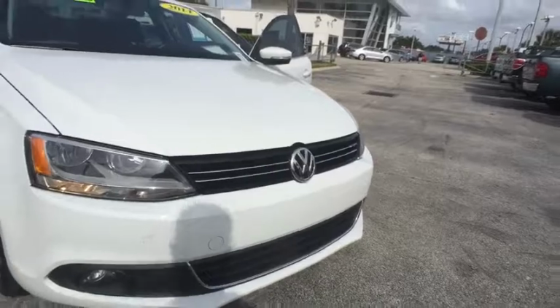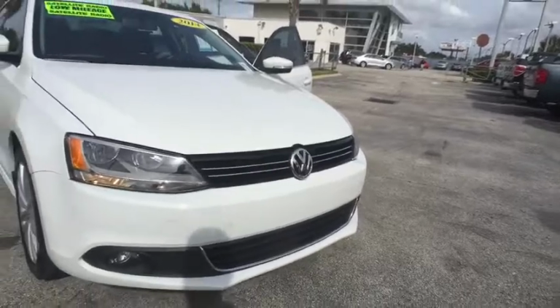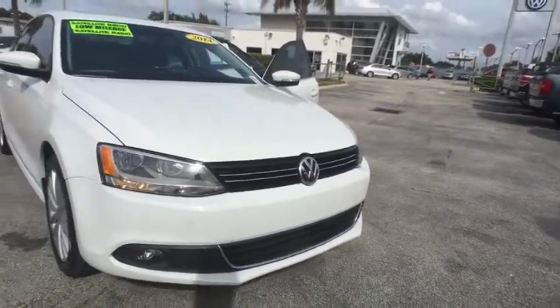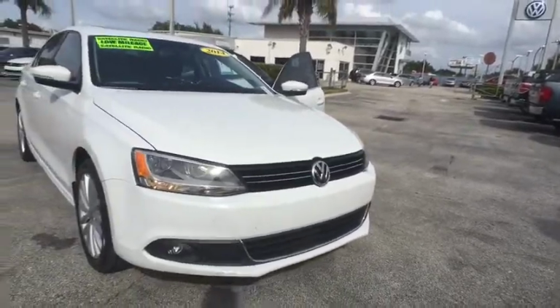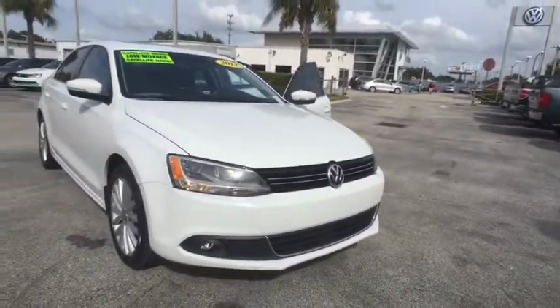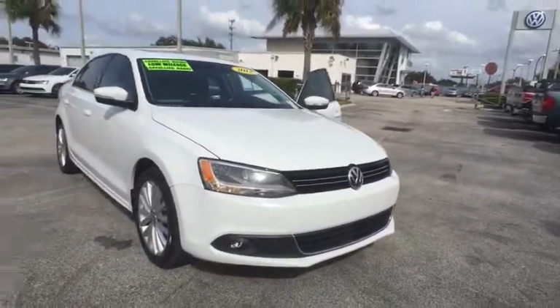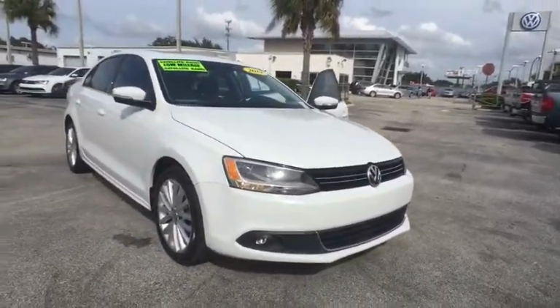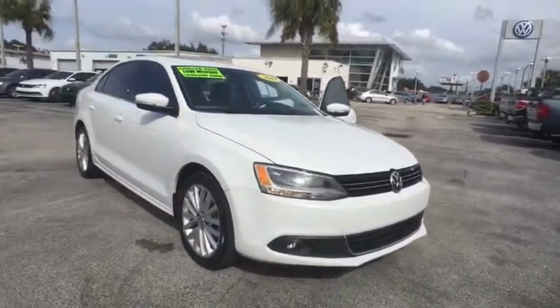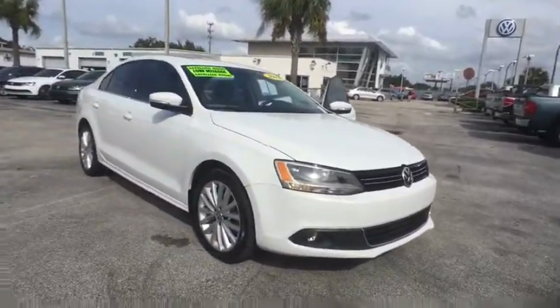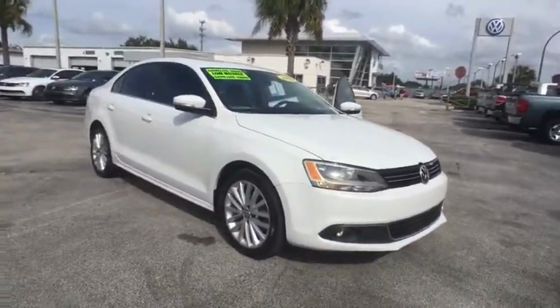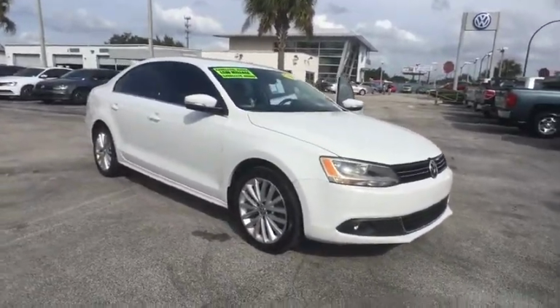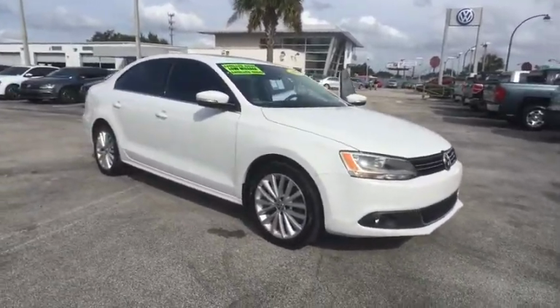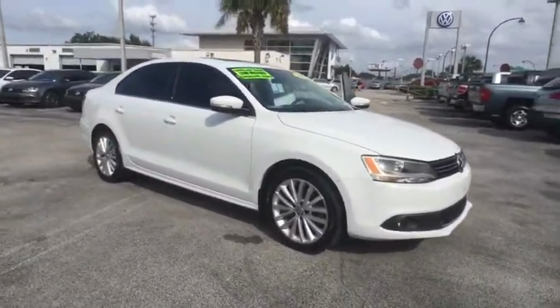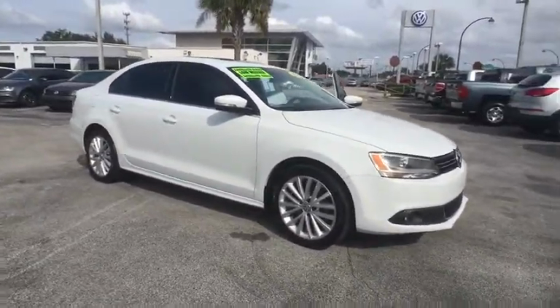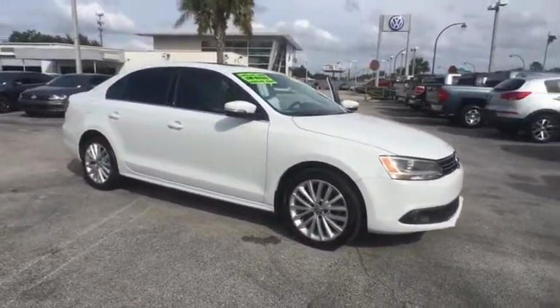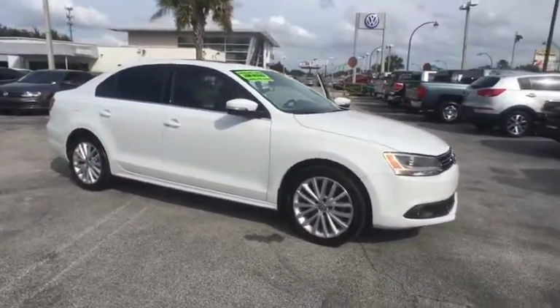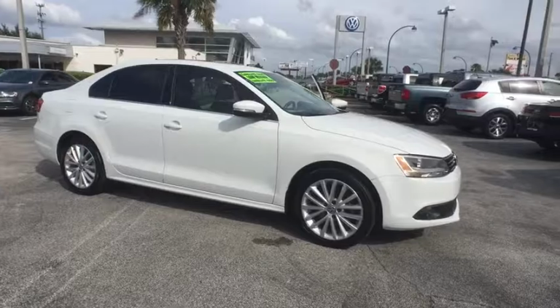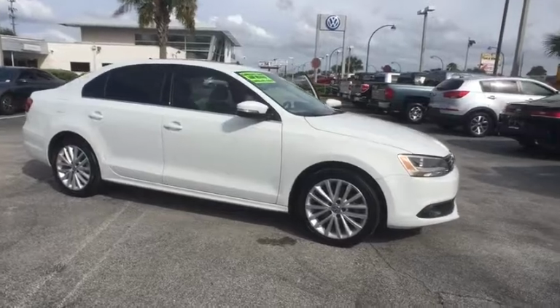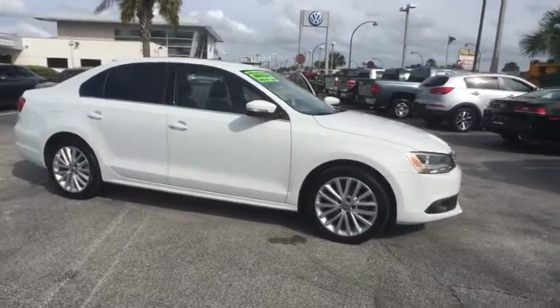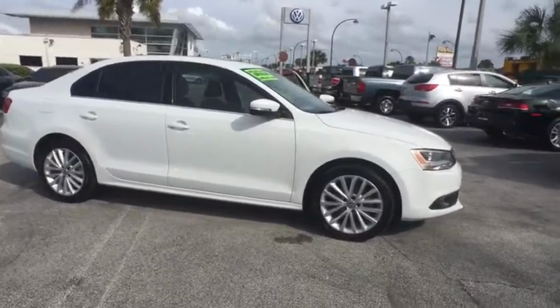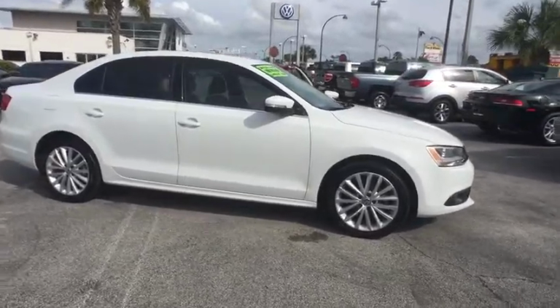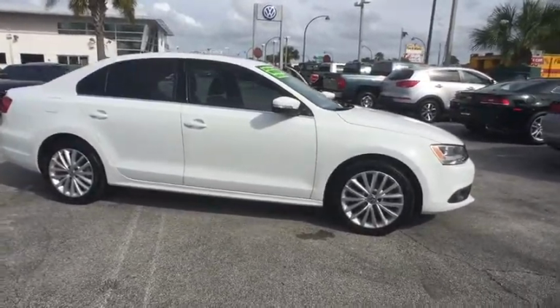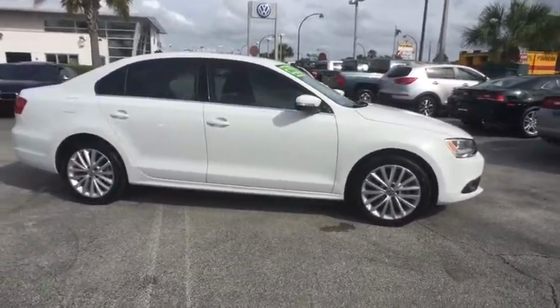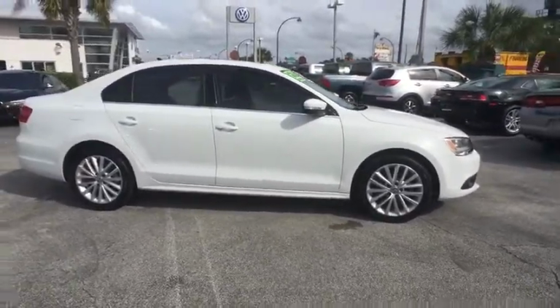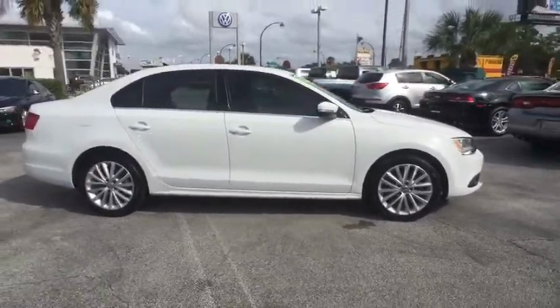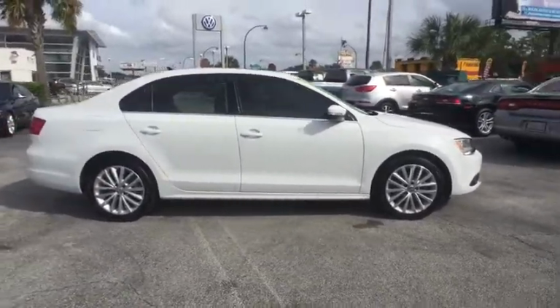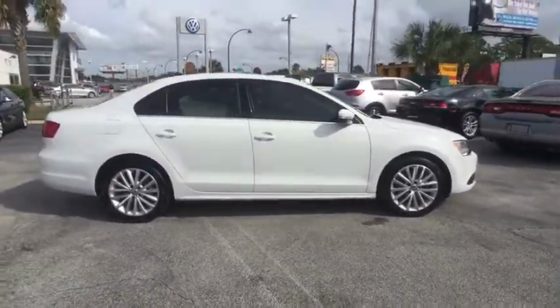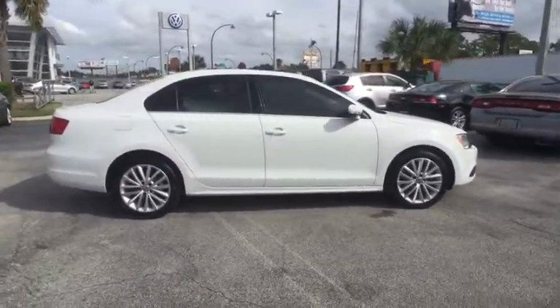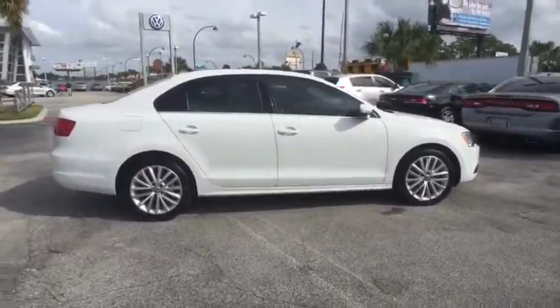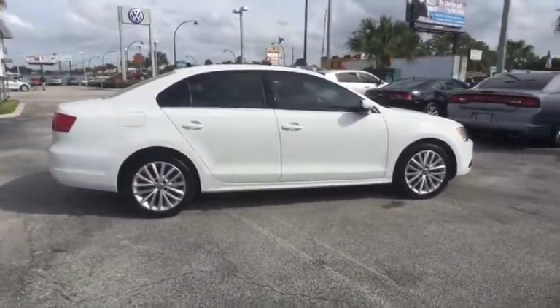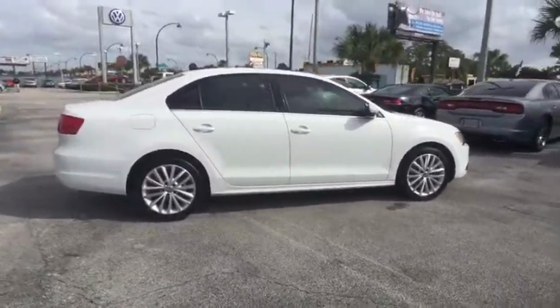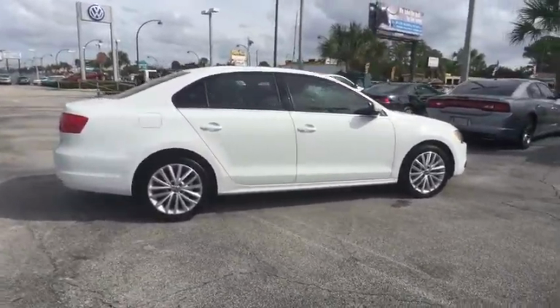The 2014 Volkswagen Jetta. The Jetta is a premium car that is family-friendly with a great price. Agile and confident handling. Volkswagen Jetta.